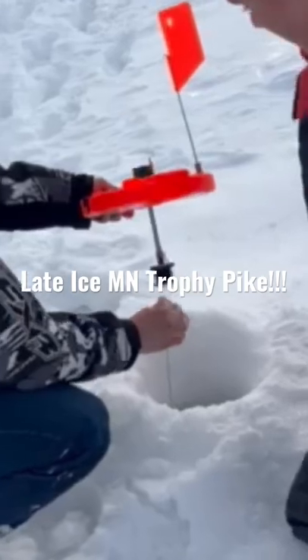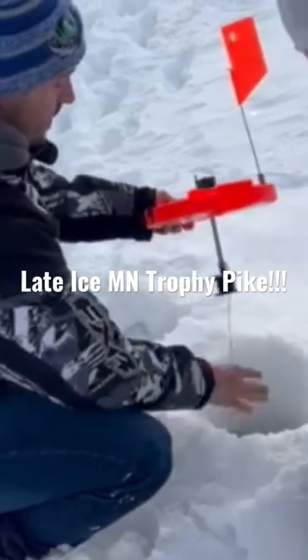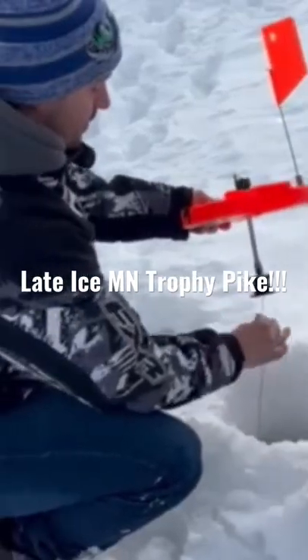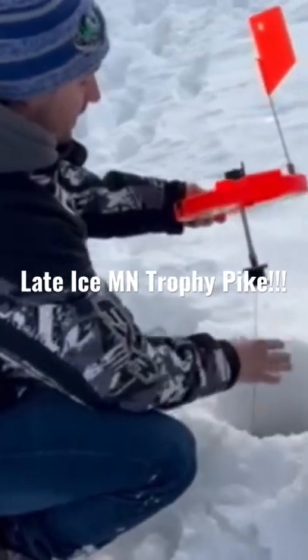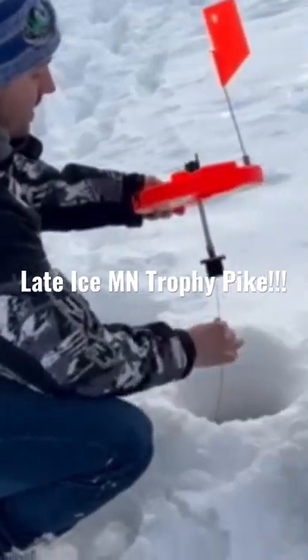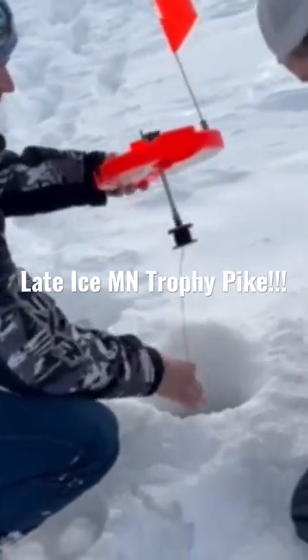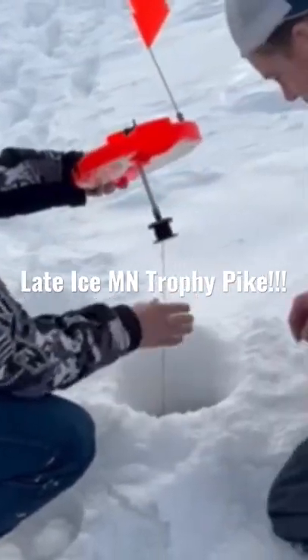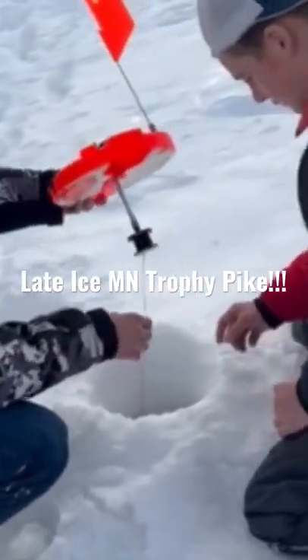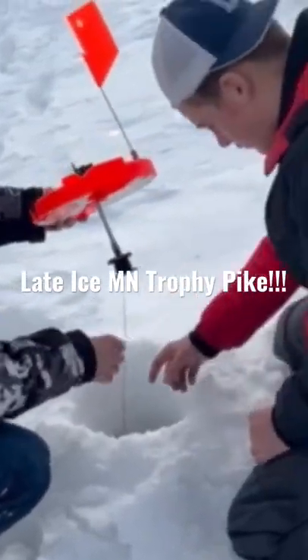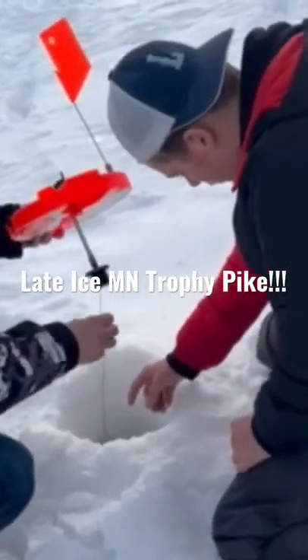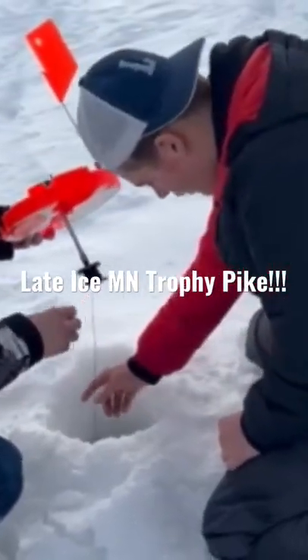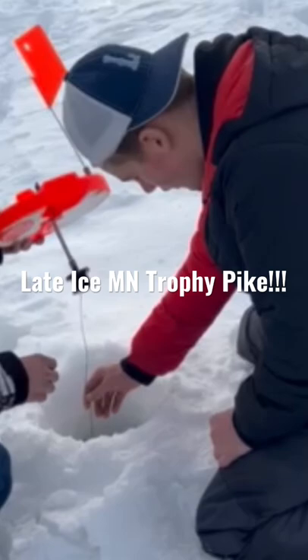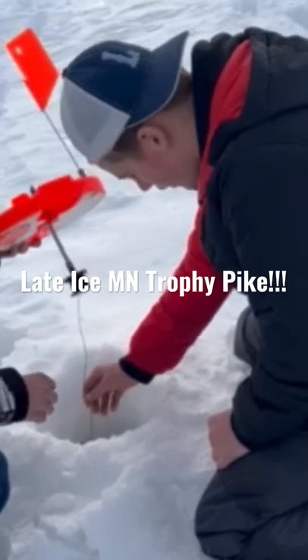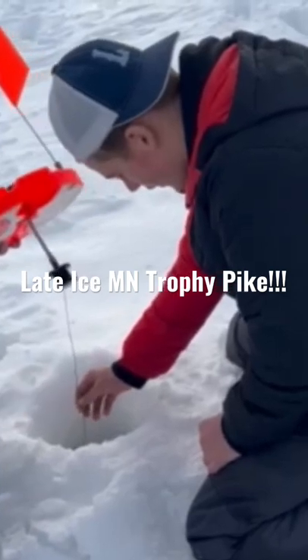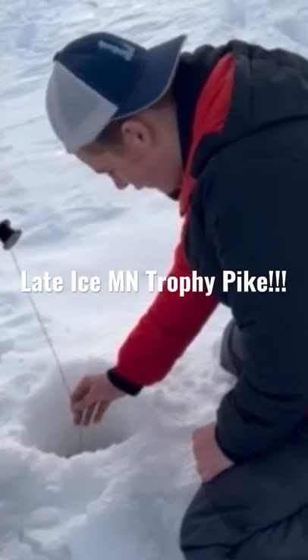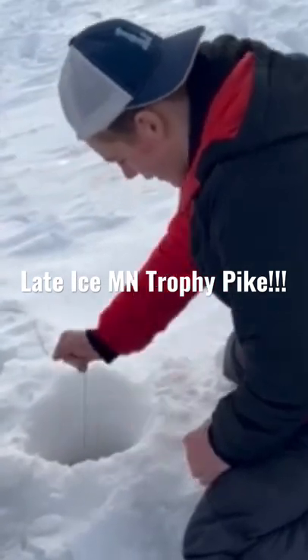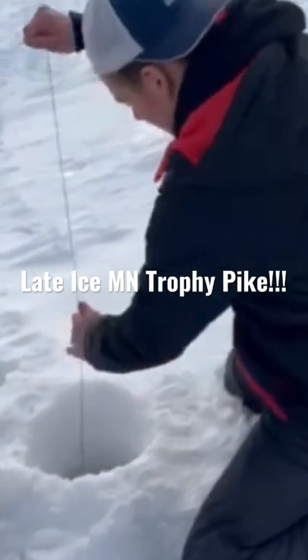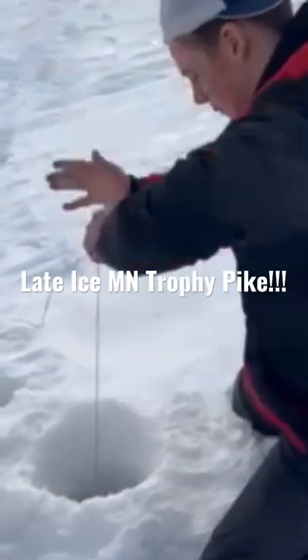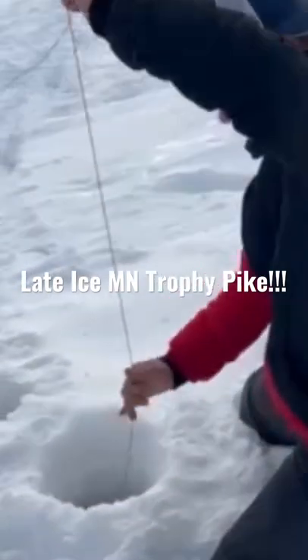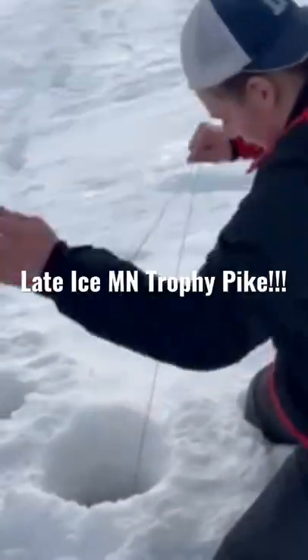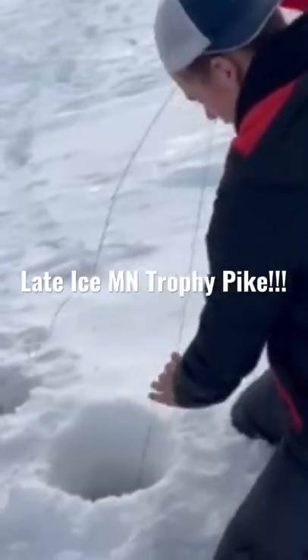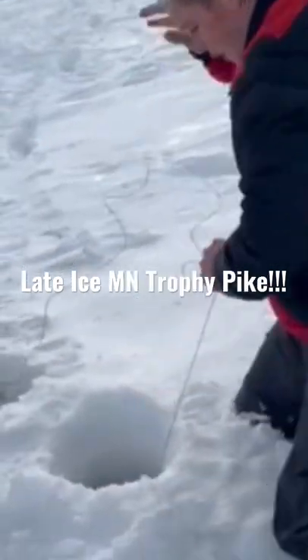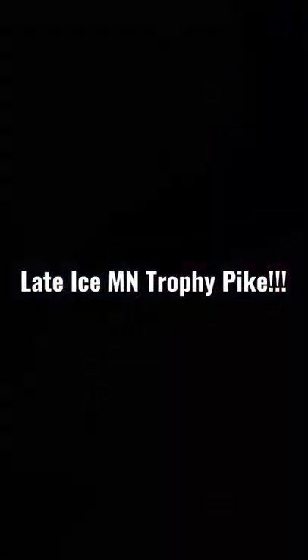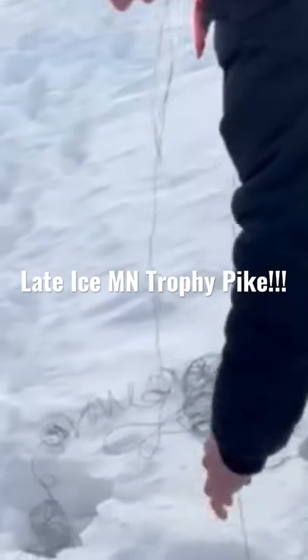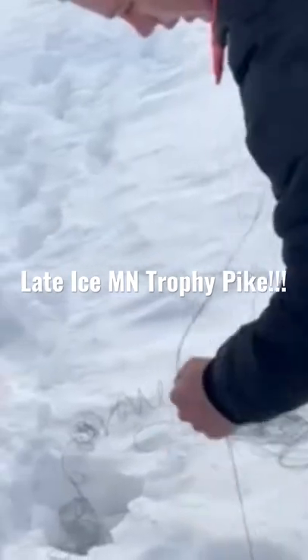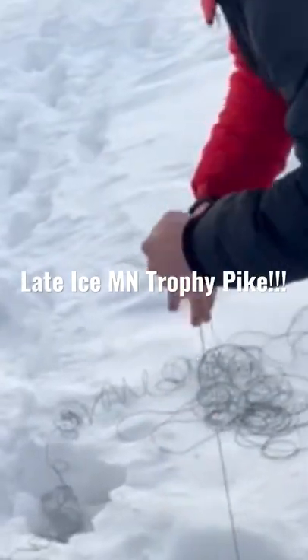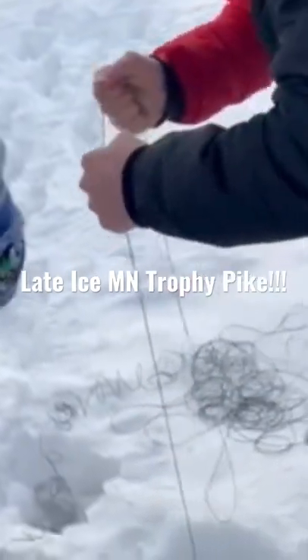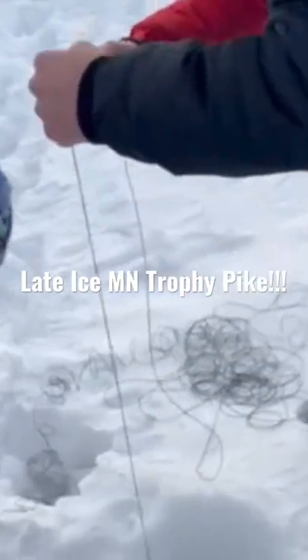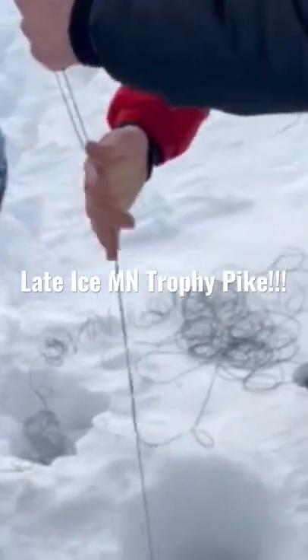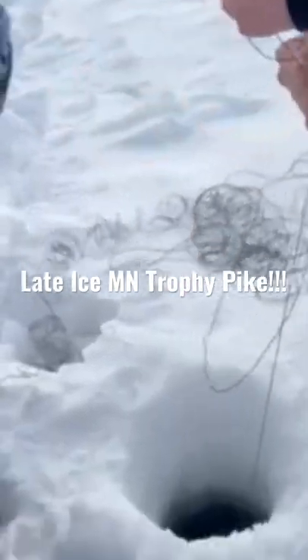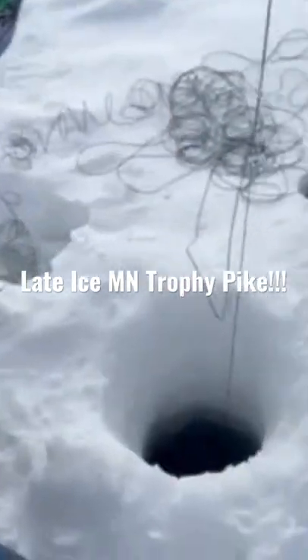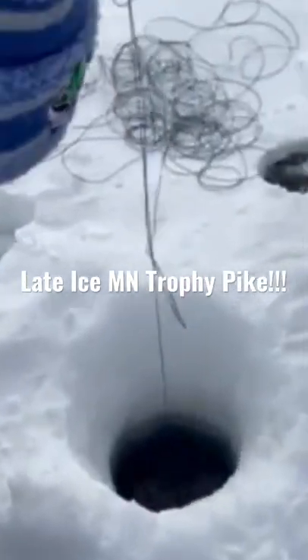I'm going to pull the line here. Once you just kind of slowly pull, once you feel tension, give it a good tug. I got him.